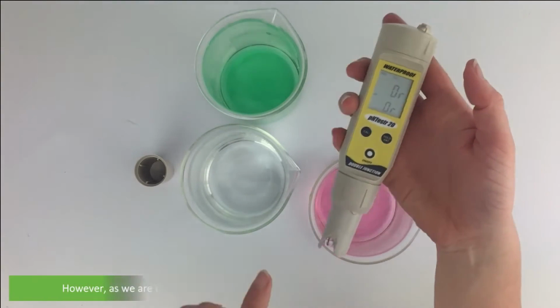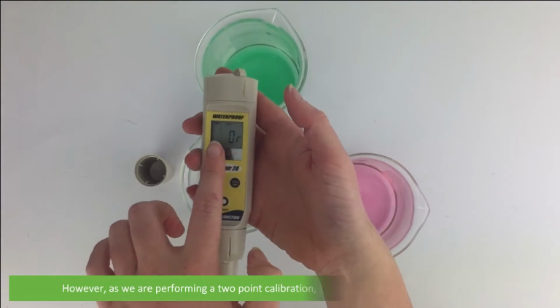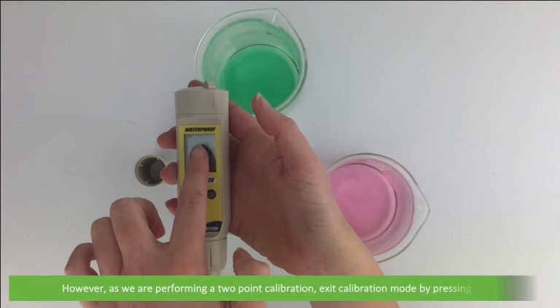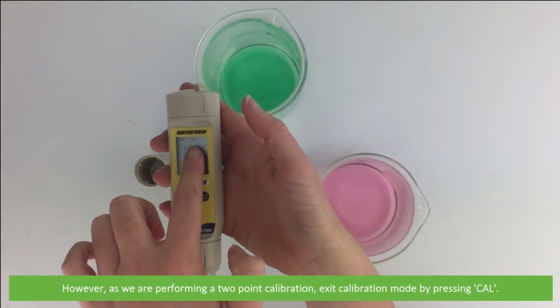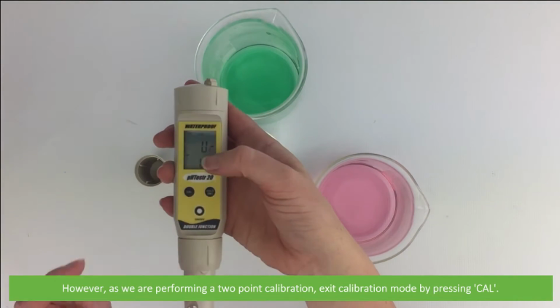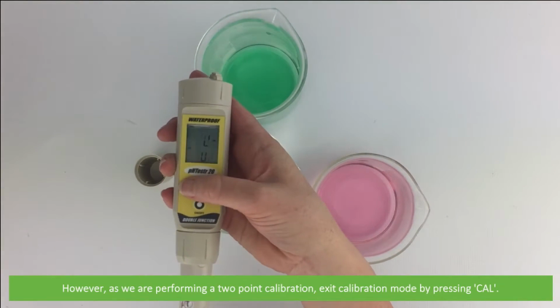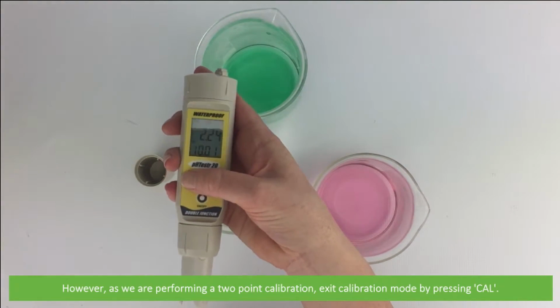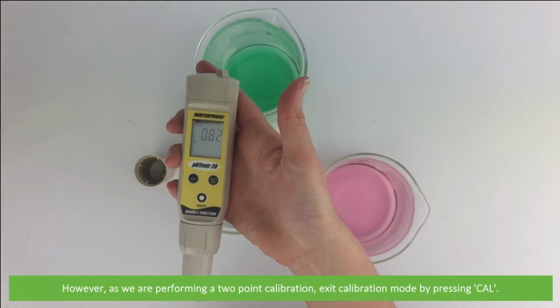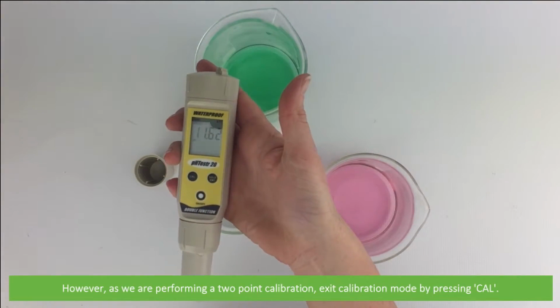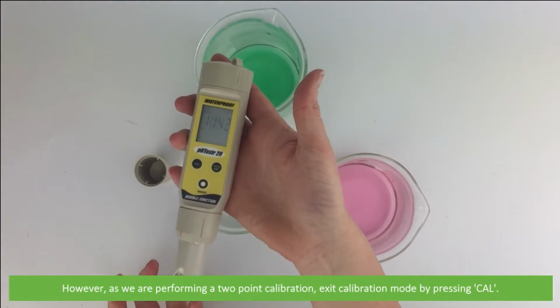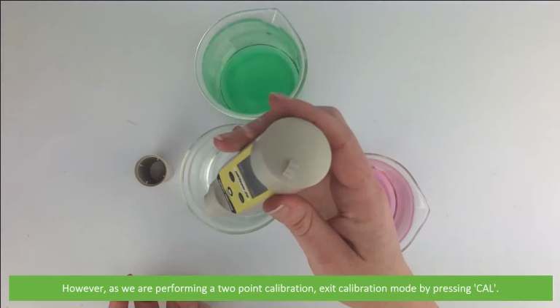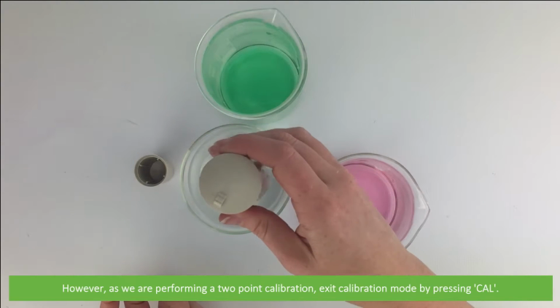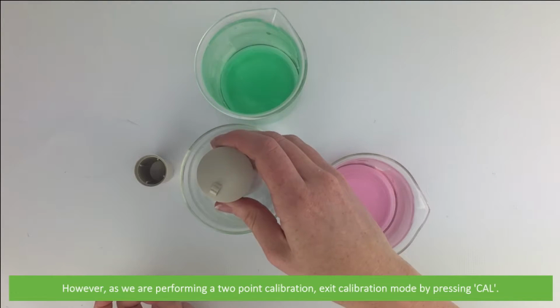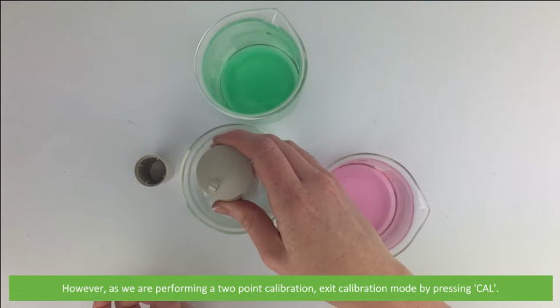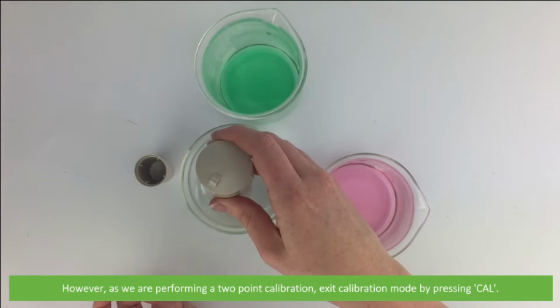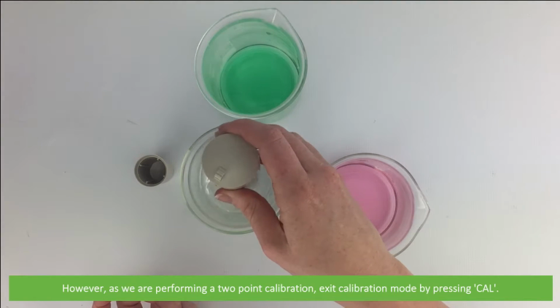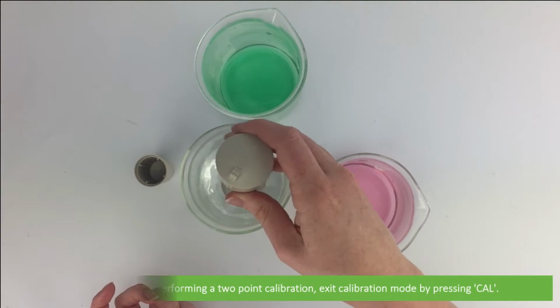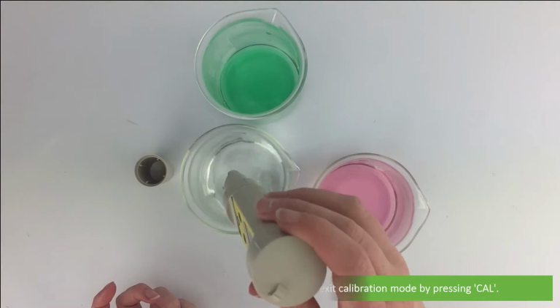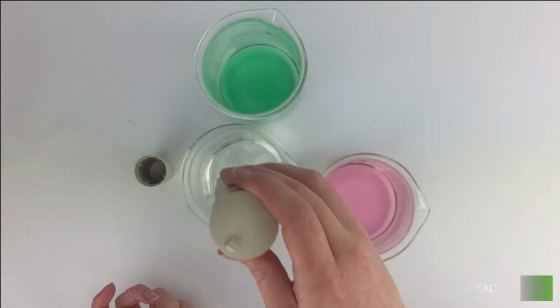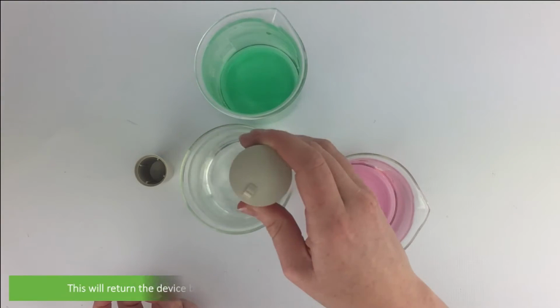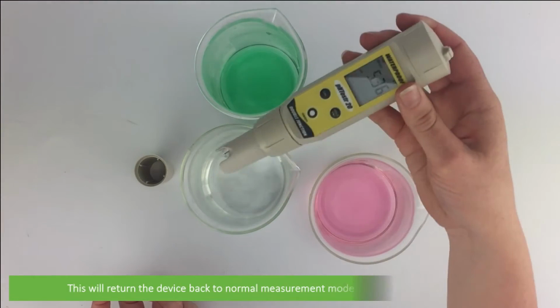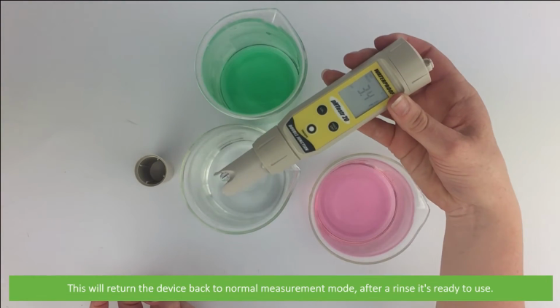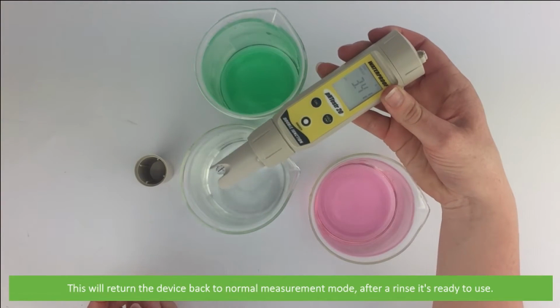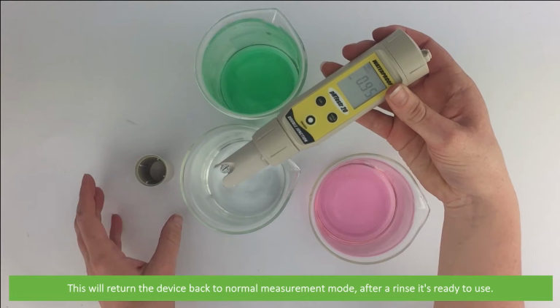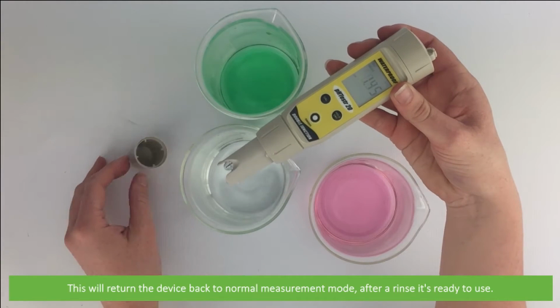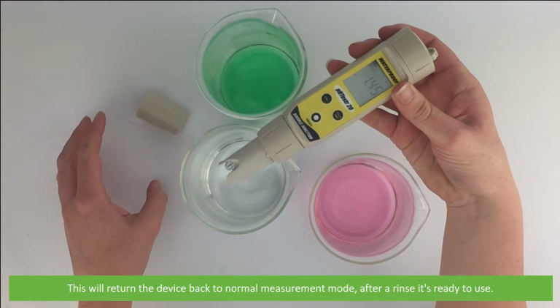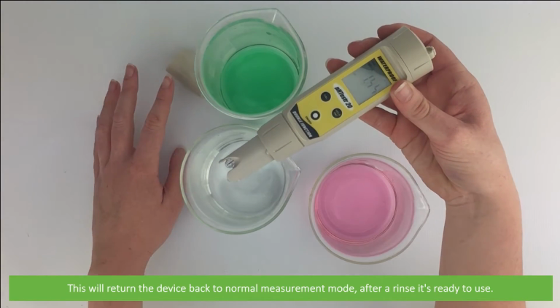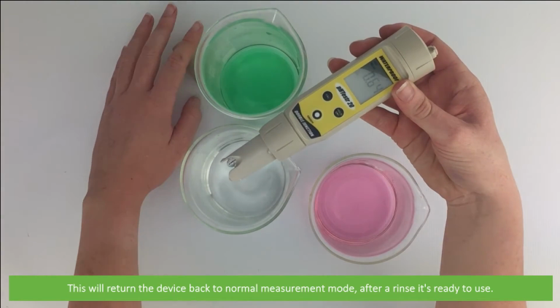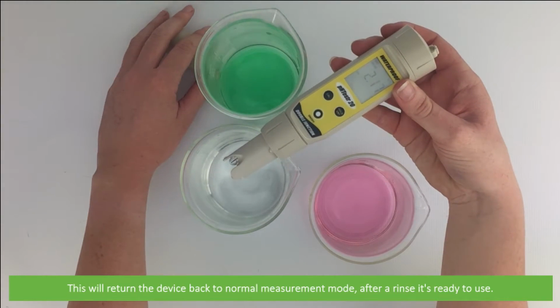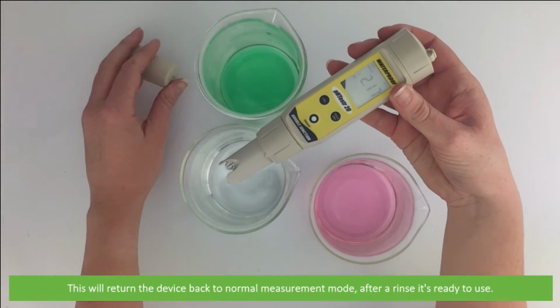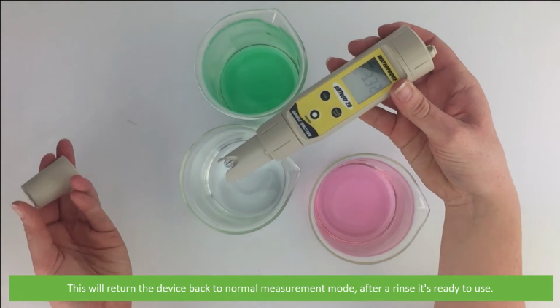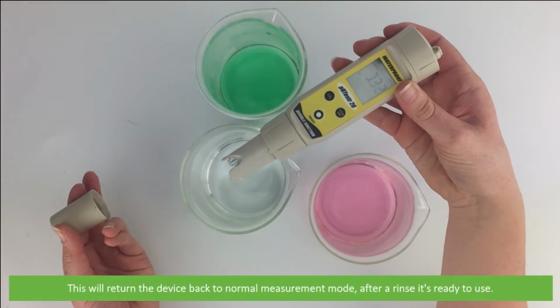However, as we are performing a two-point calibration, you can exit calibration mode by pressing Cal. This will return the device back to normal measurement mode. Then after a rinse, it's ready to use.